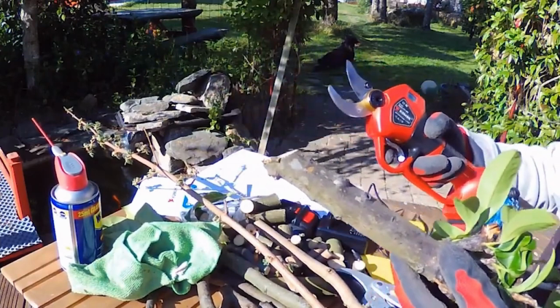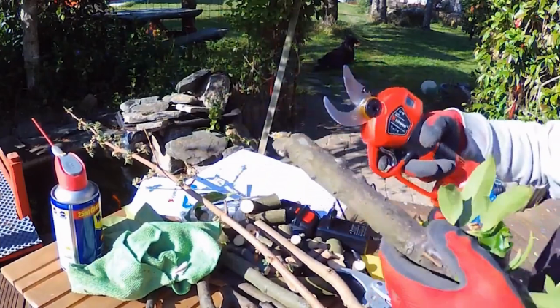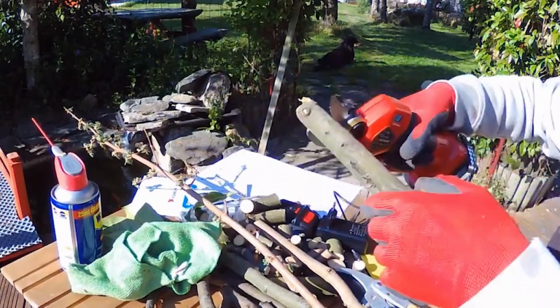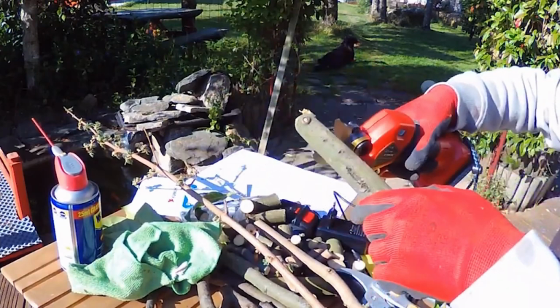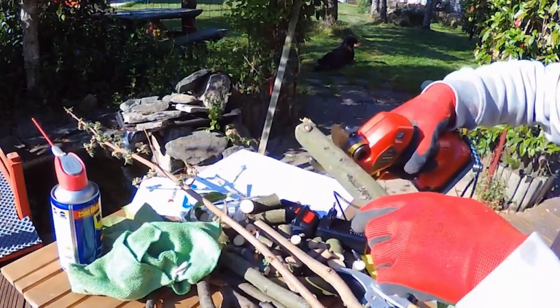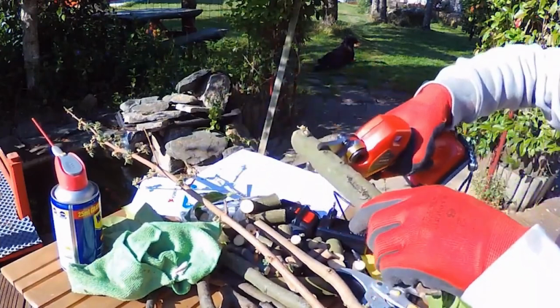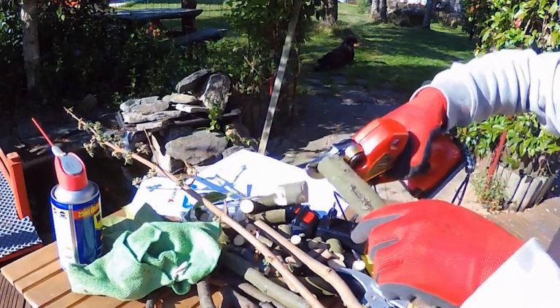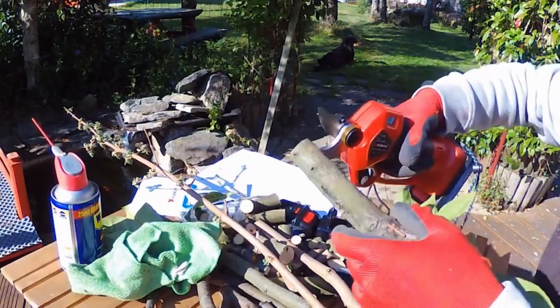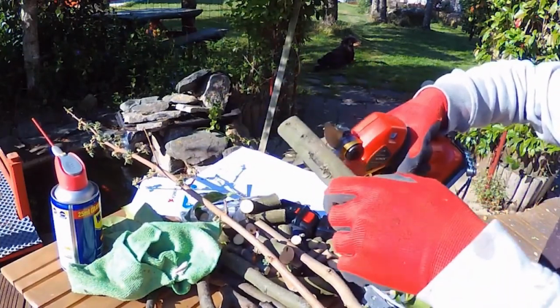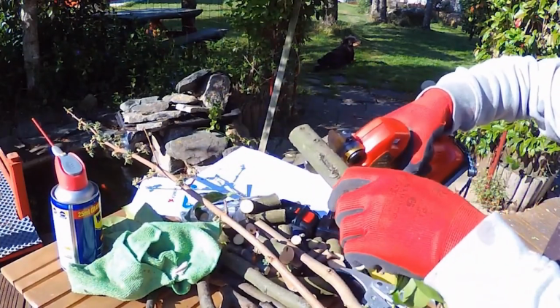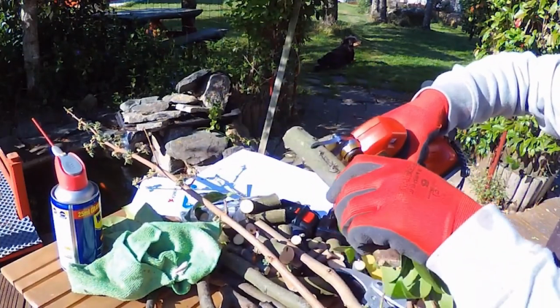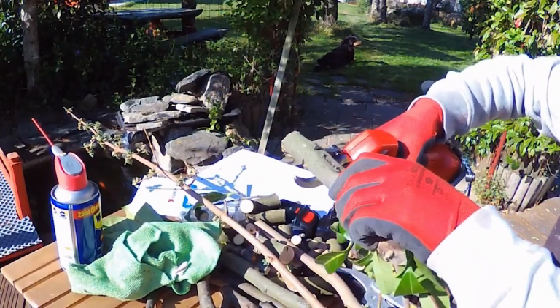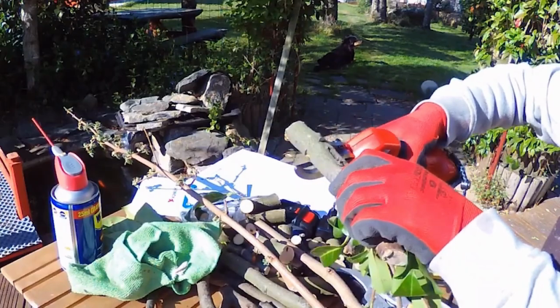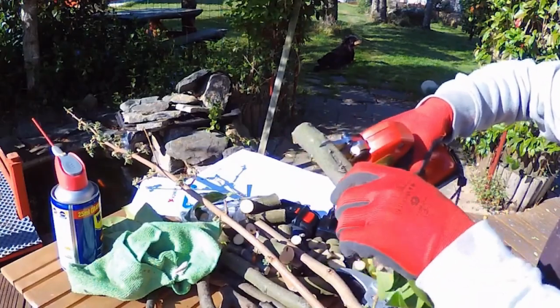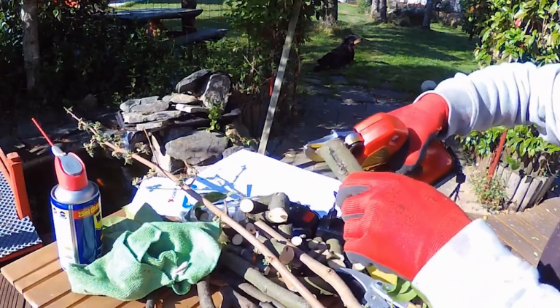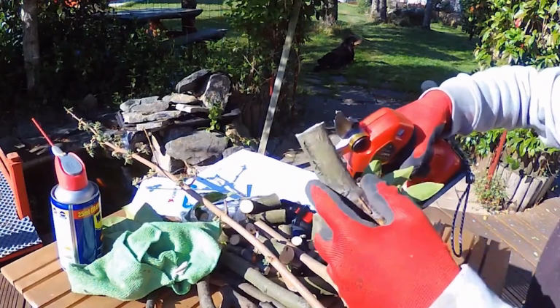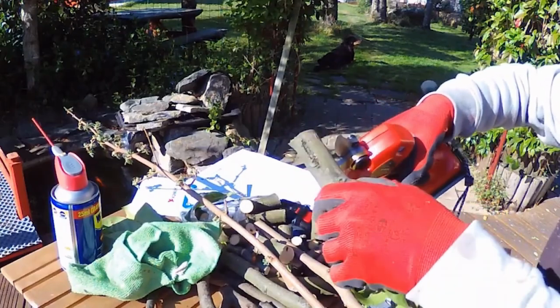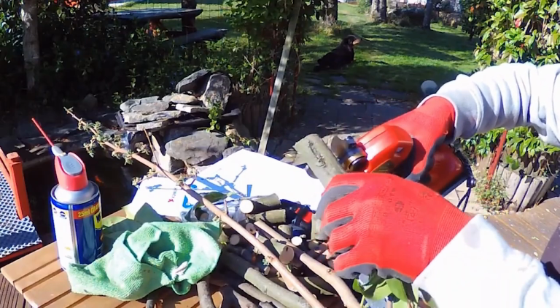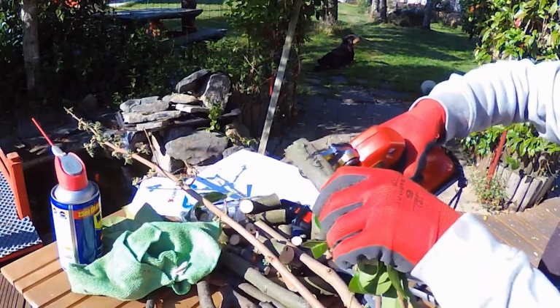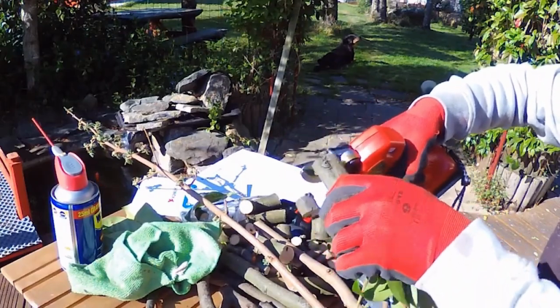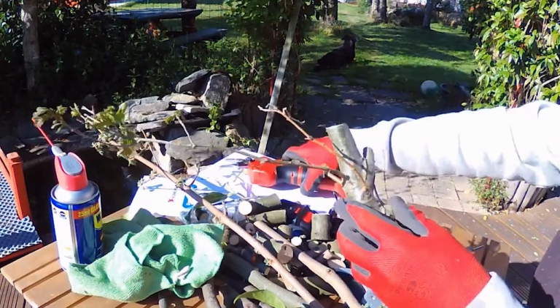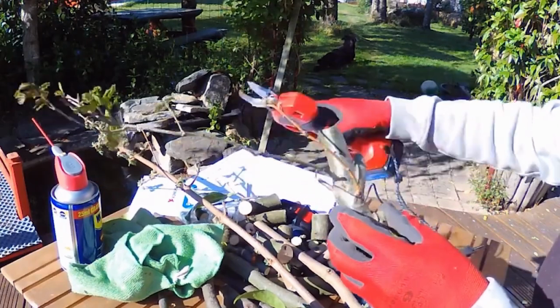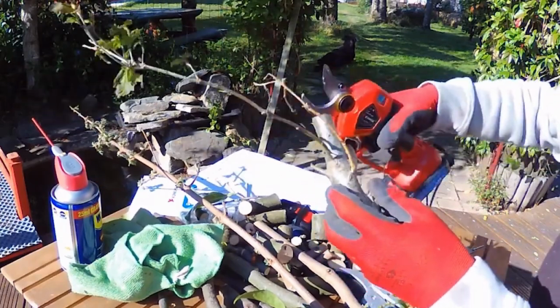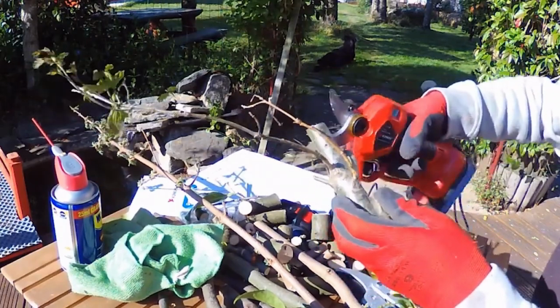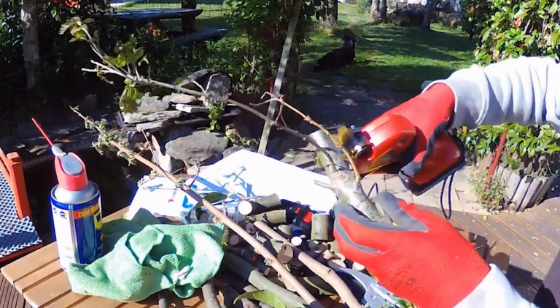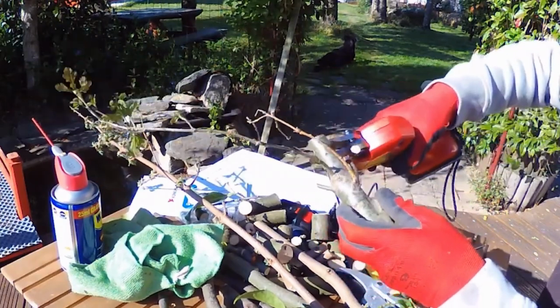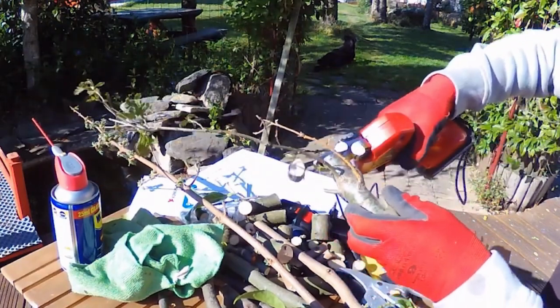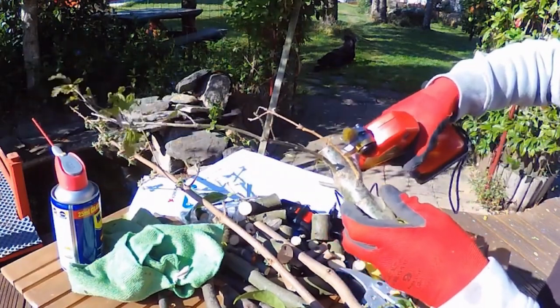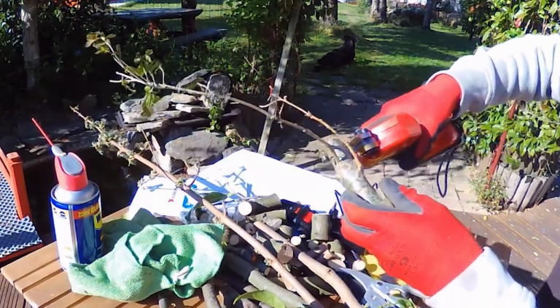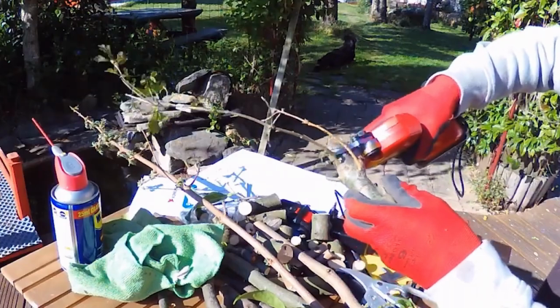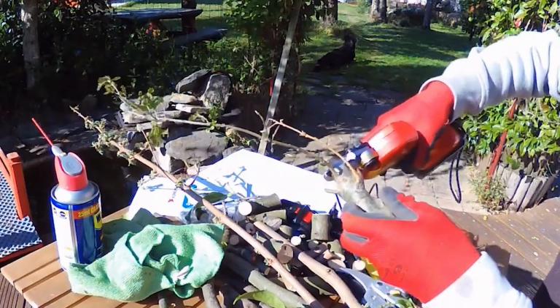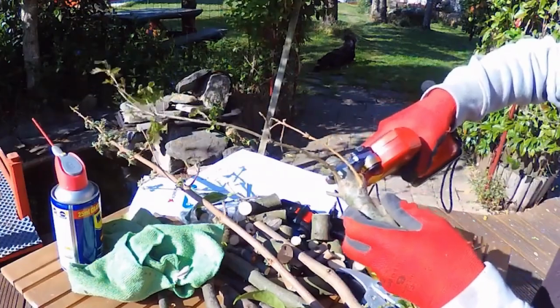This cutting tool acts on a wide range of applications. You can use it to trim fruit tree branches, greenbelts, shrubs, vines, cut carpets, plastics, ropes, rubber, etc.